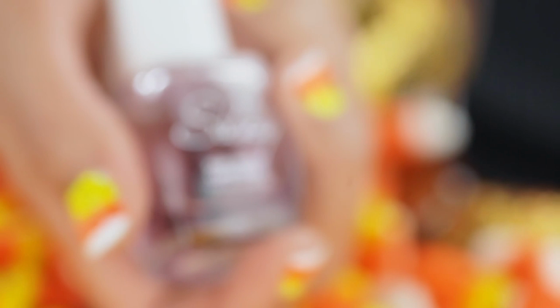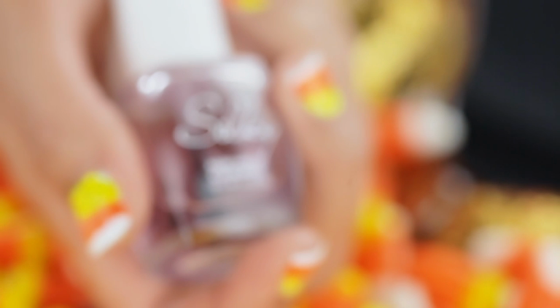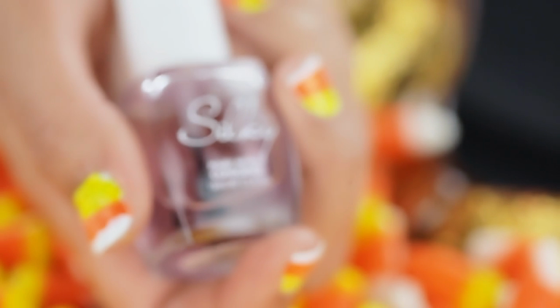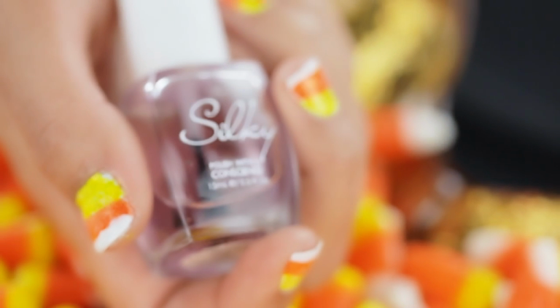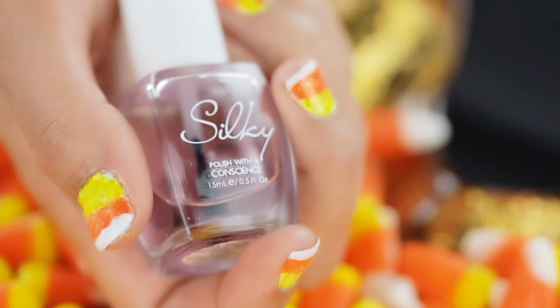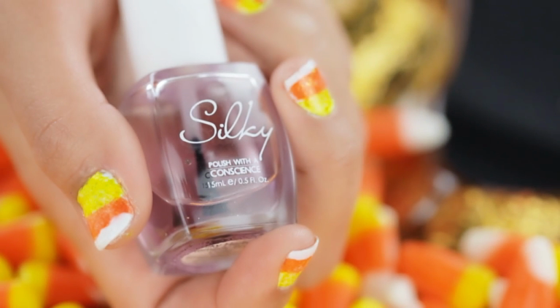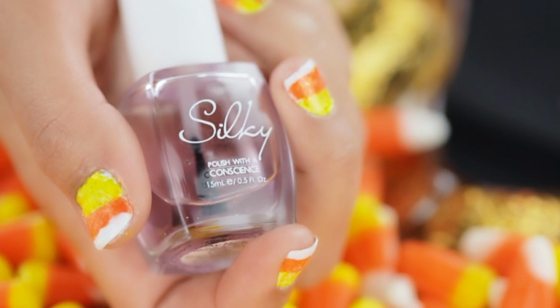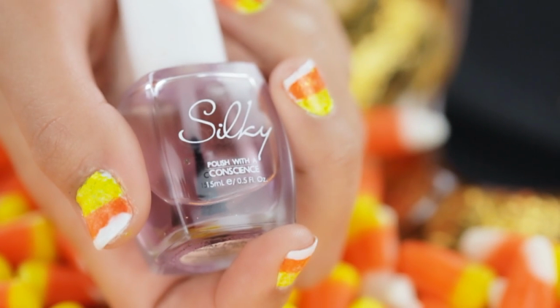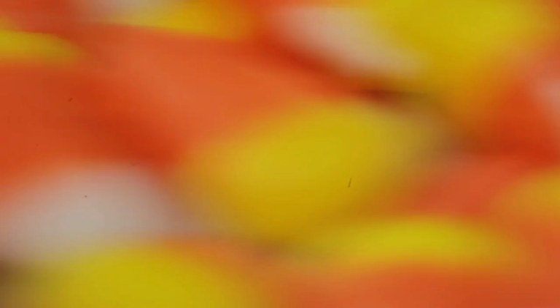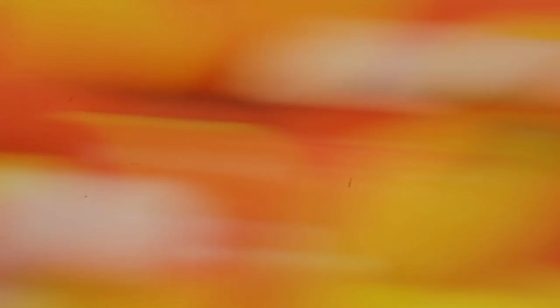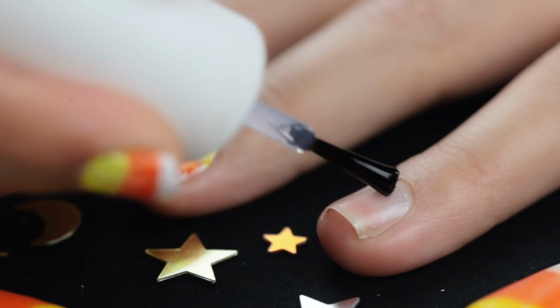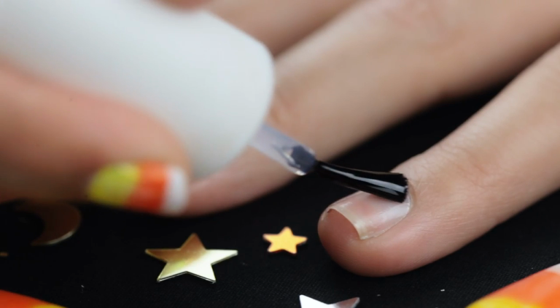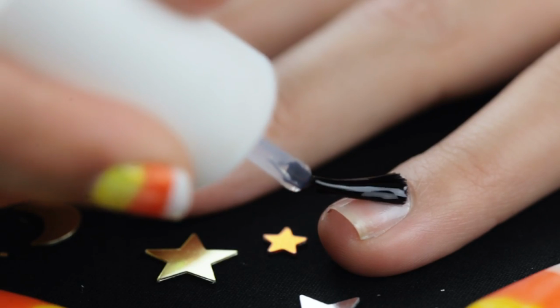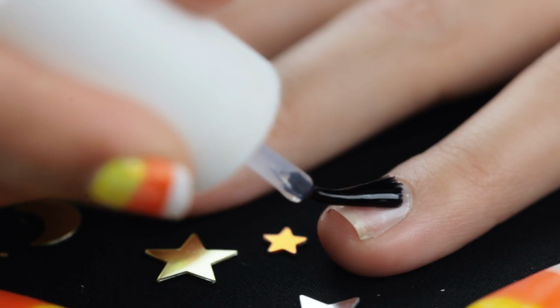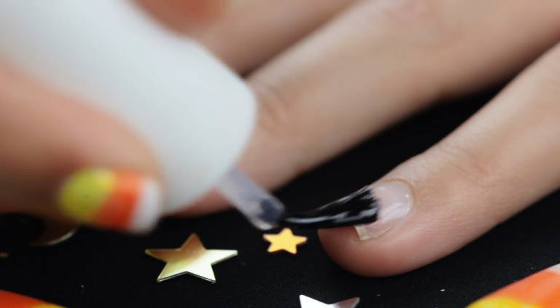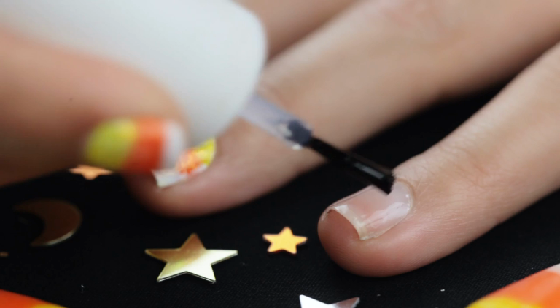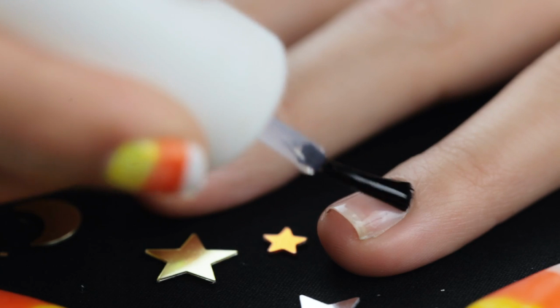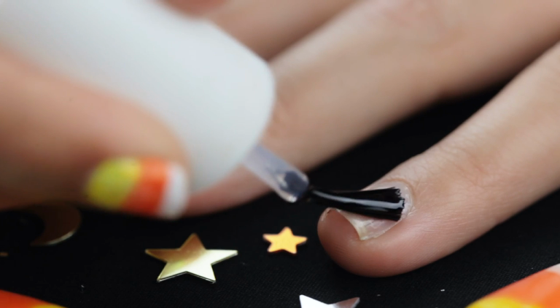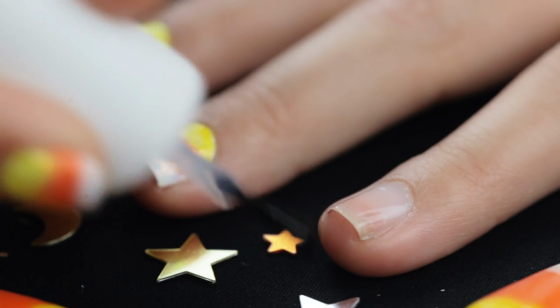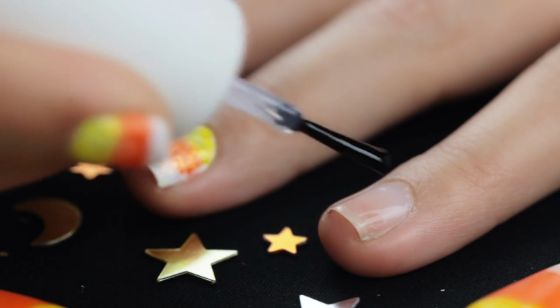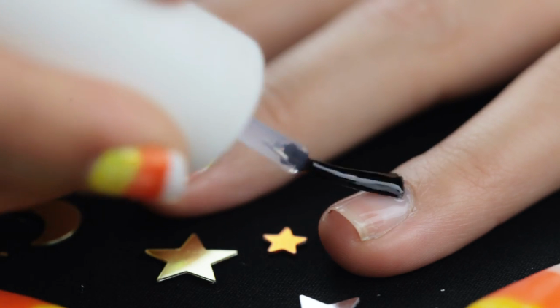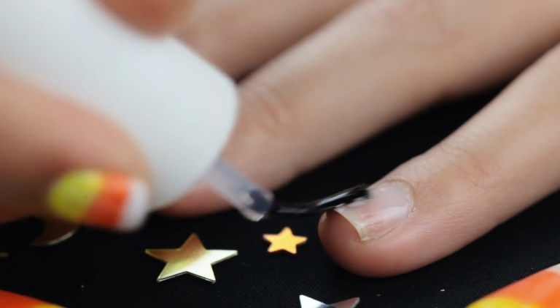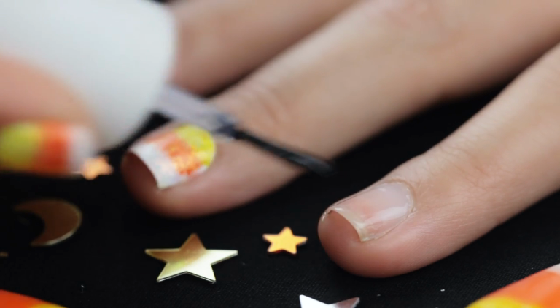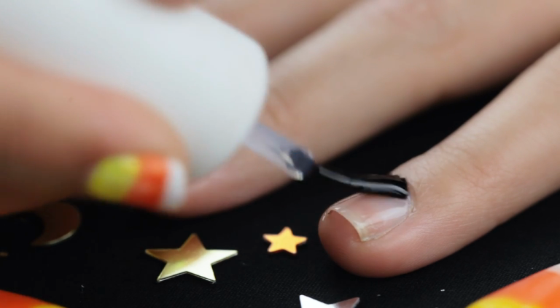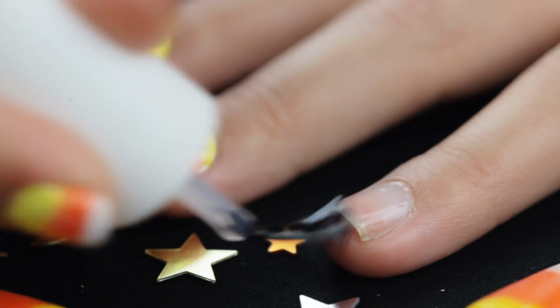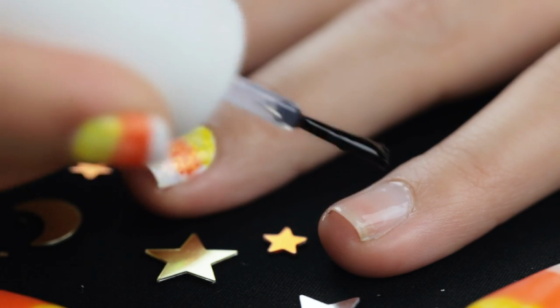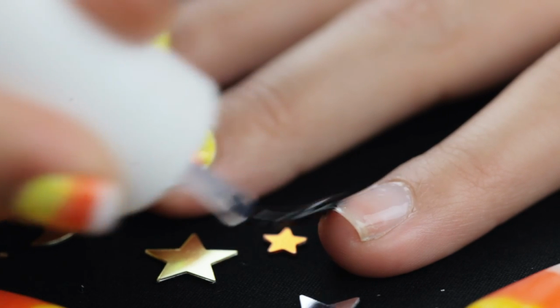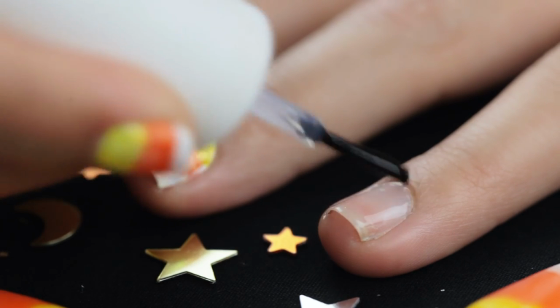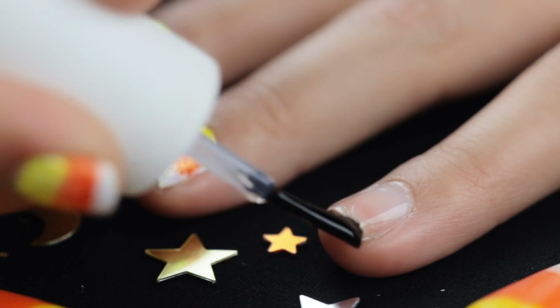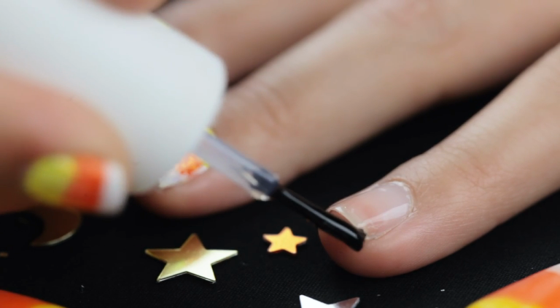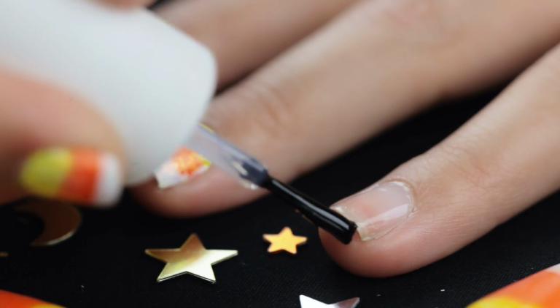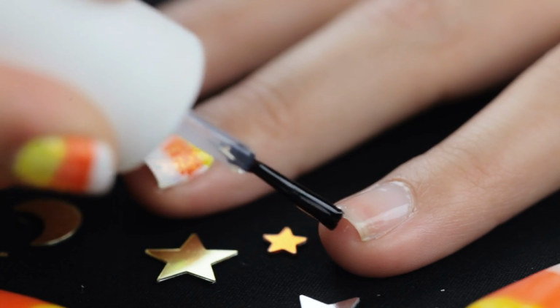Starting off, we are going to be taking a base coat from Silky Polish and applying it all over the nail. This will help strengthen the nail and prevent it from turning yellow.